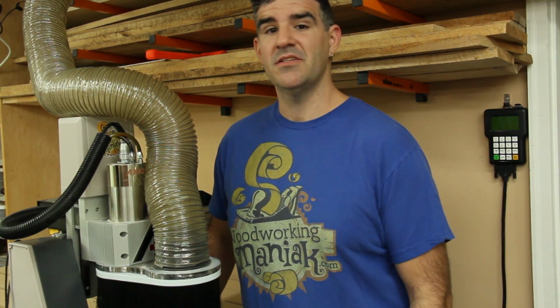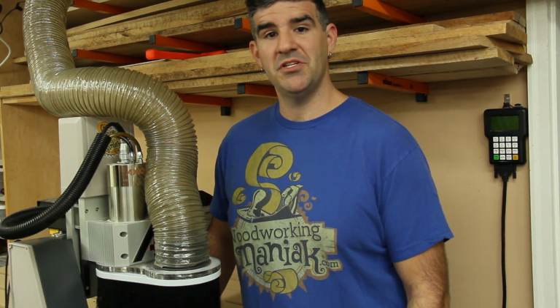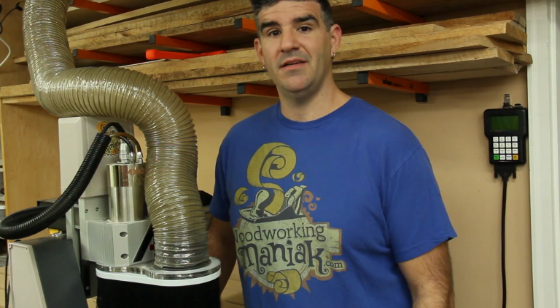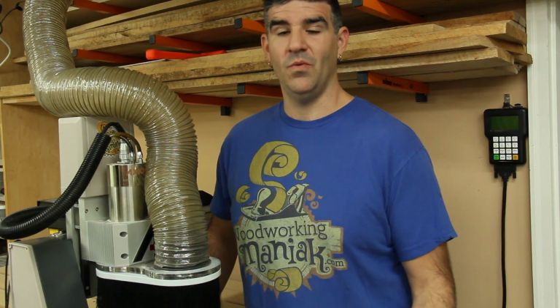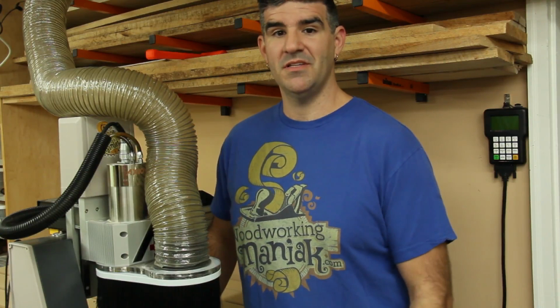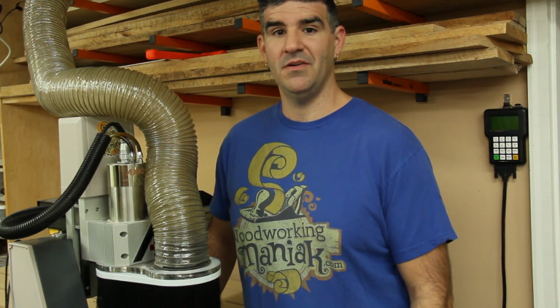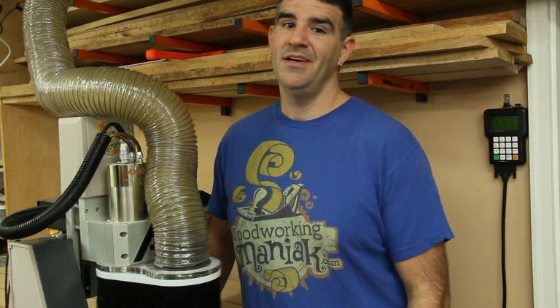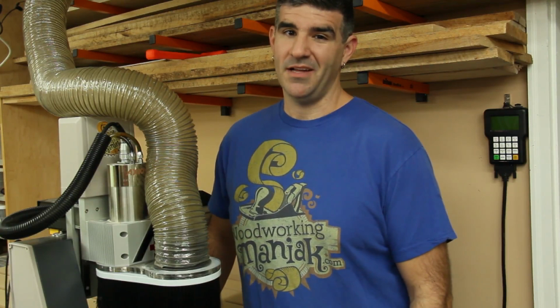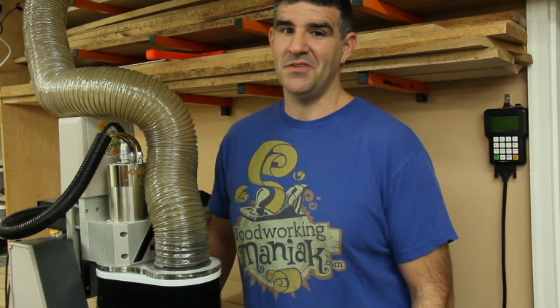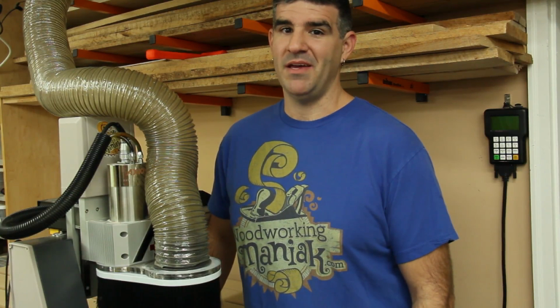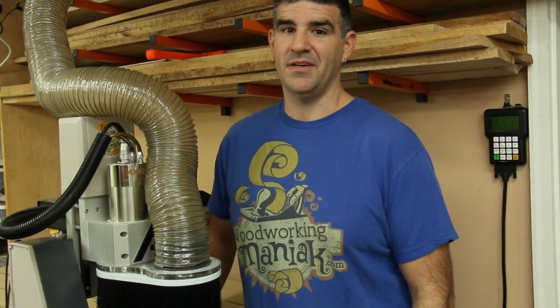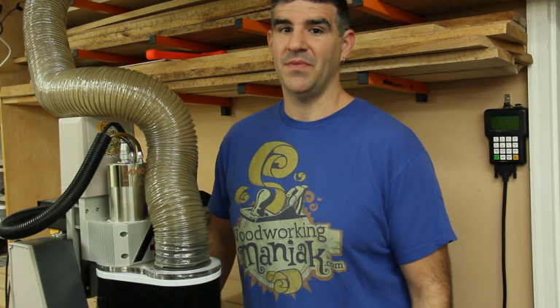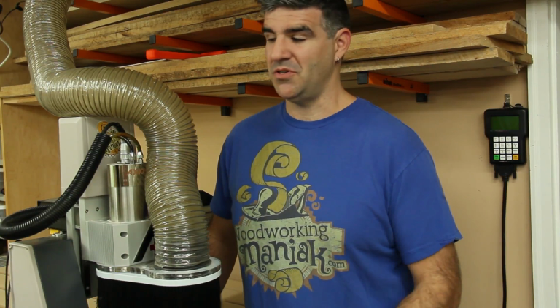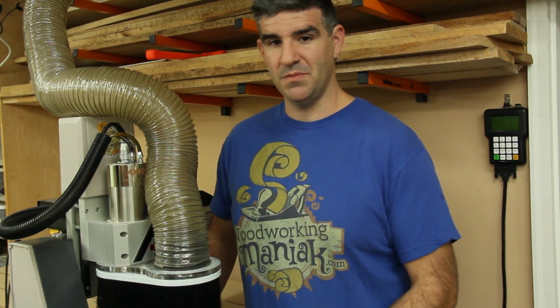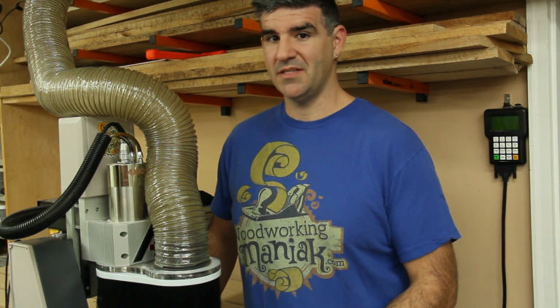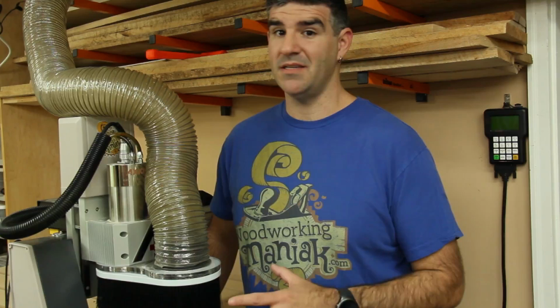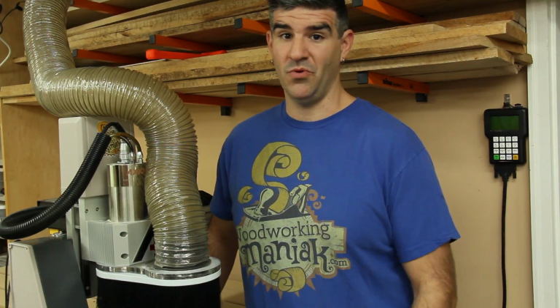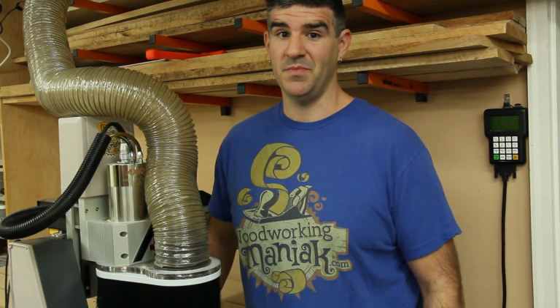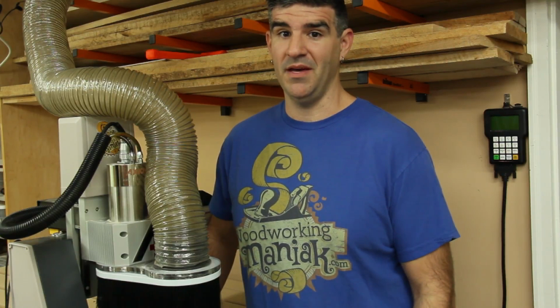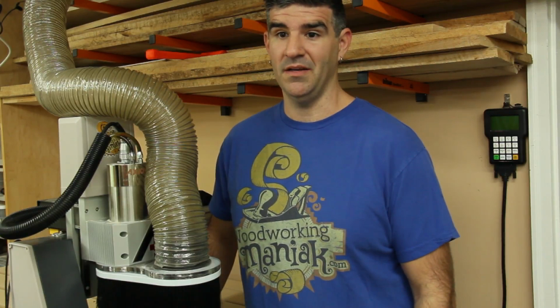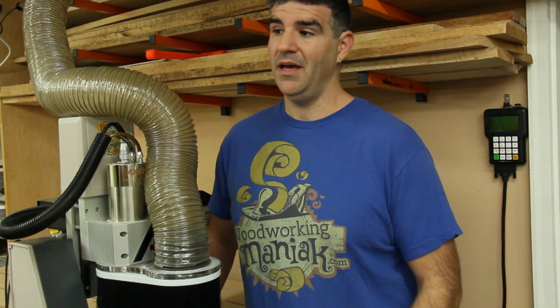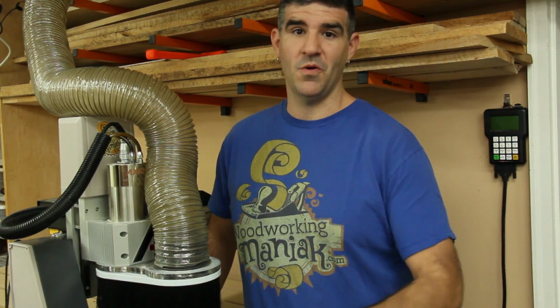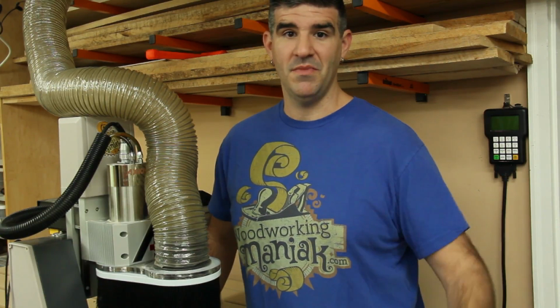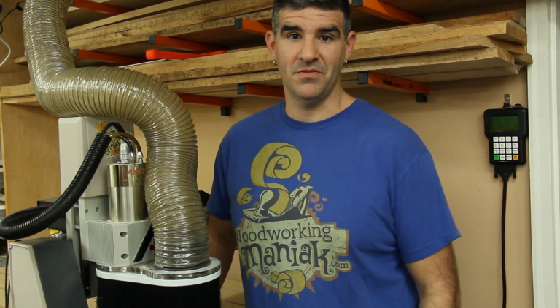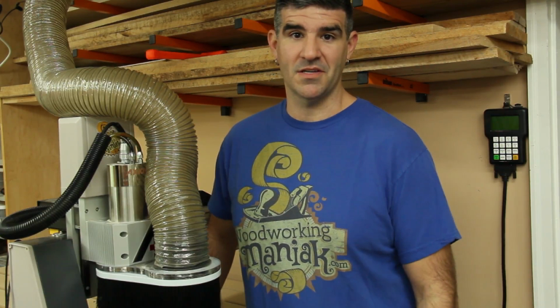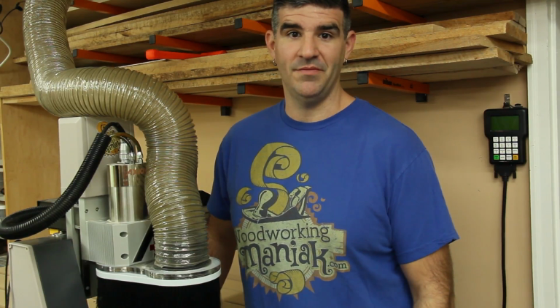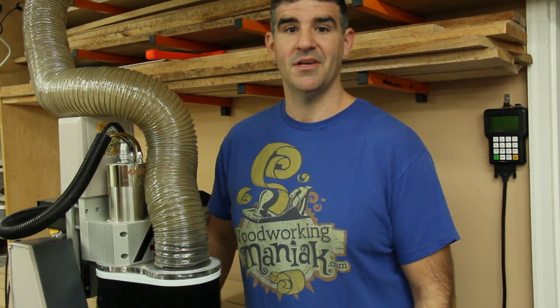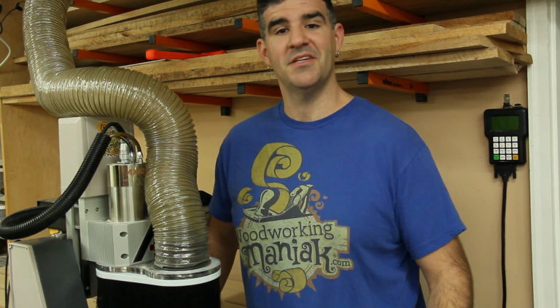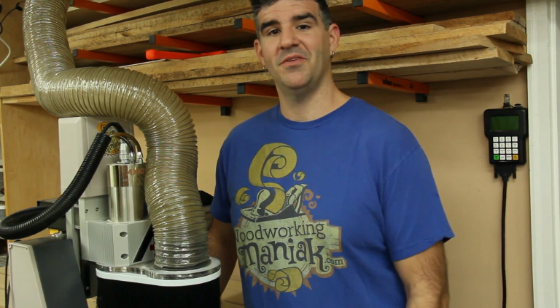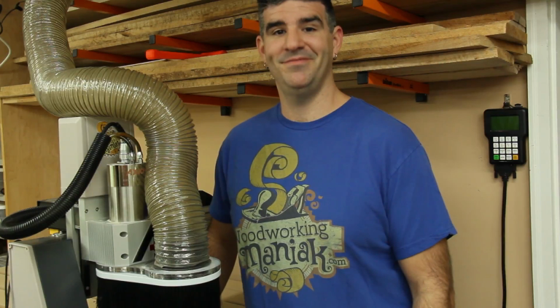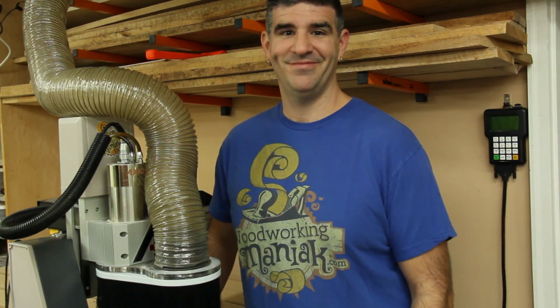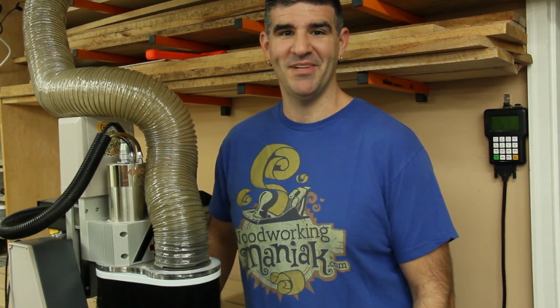I appreciate you watching this video. Check out the videos I have coming because I'm going to show some tips and tricks on this machine and some projects being made with it, and of course many other videos as well. So thanks for sticking around. God bless.